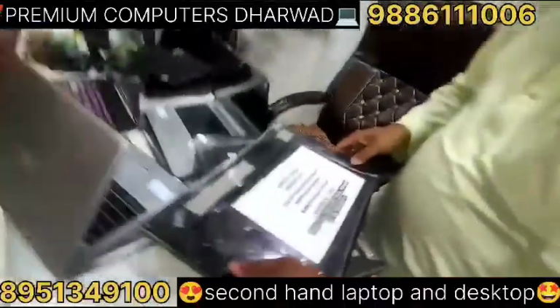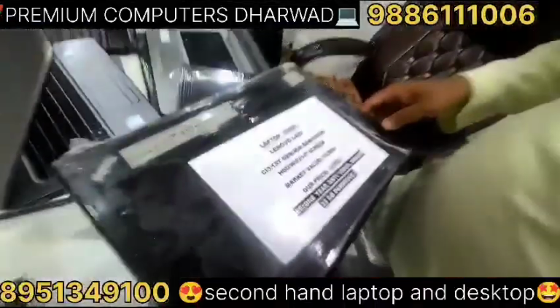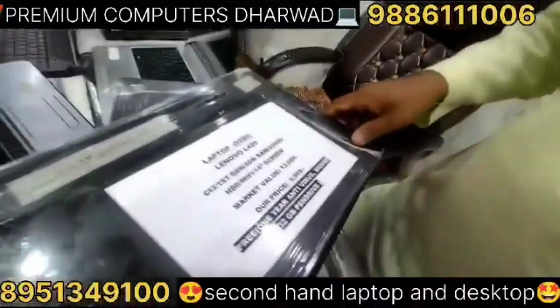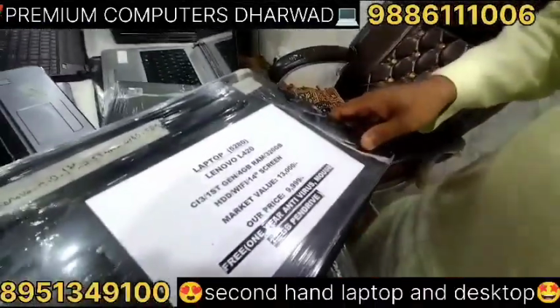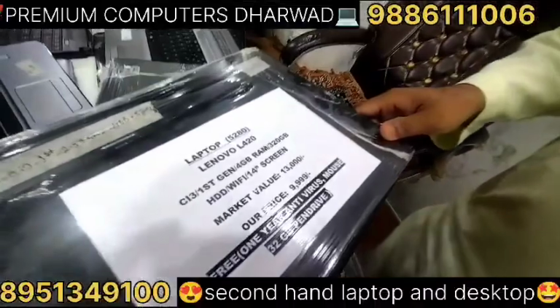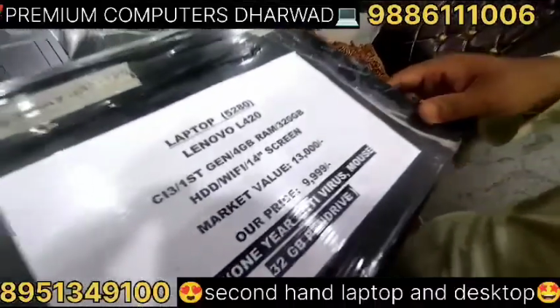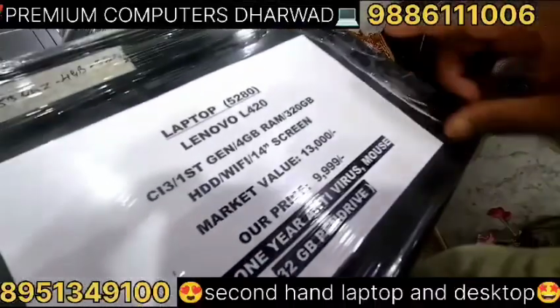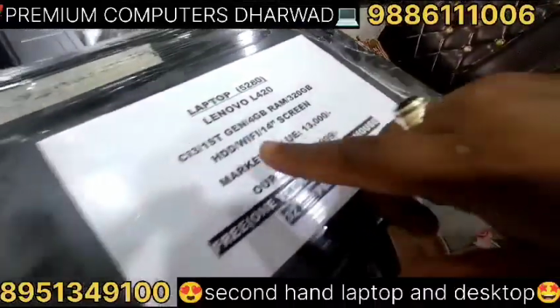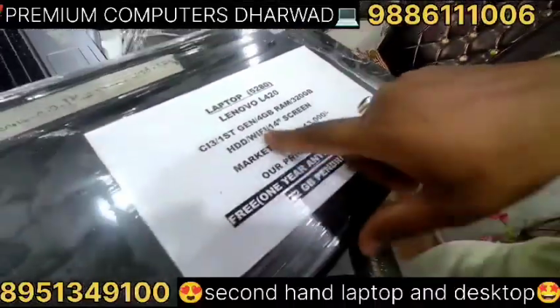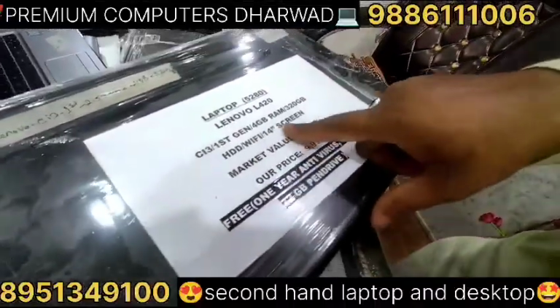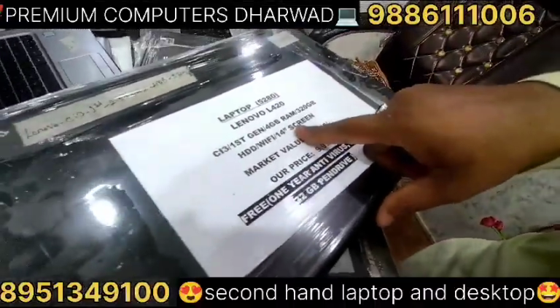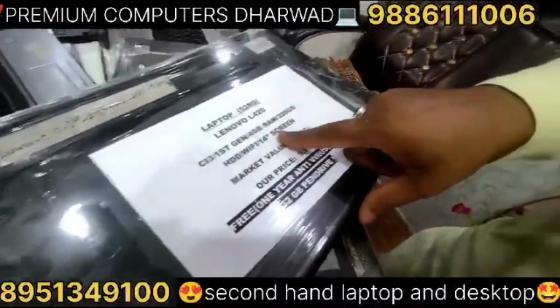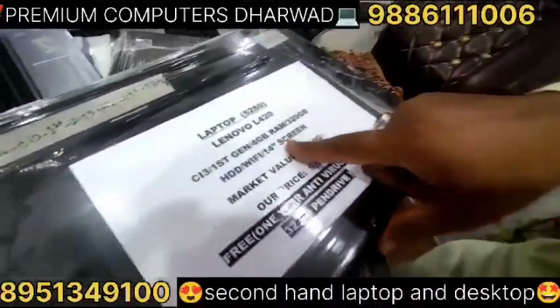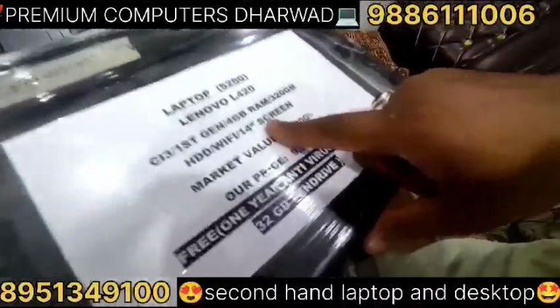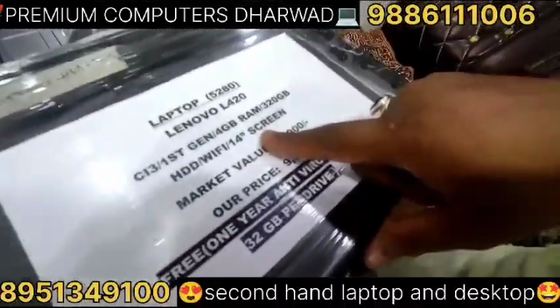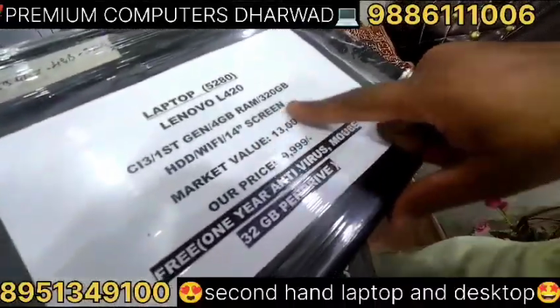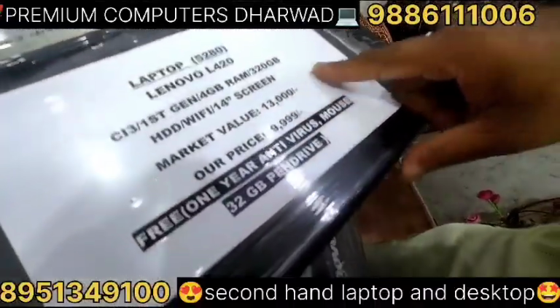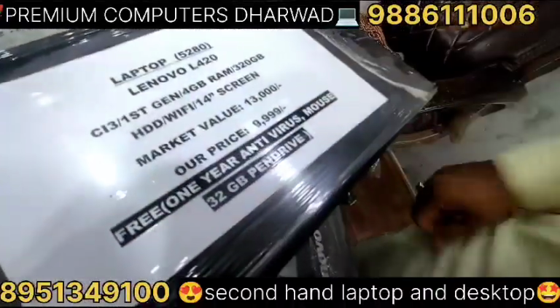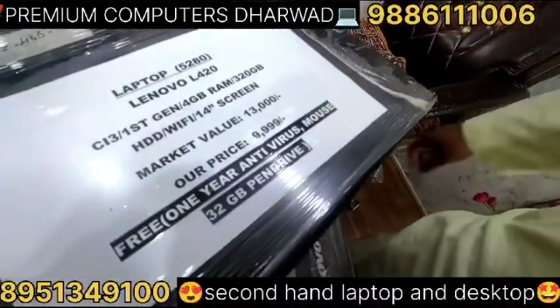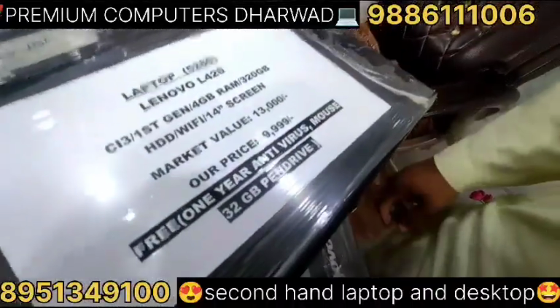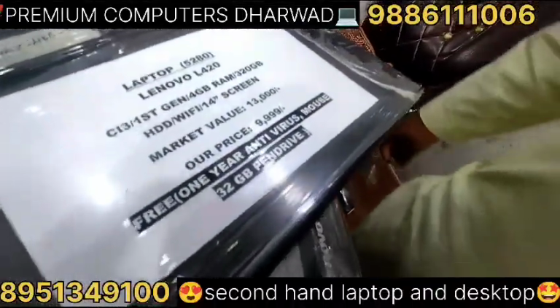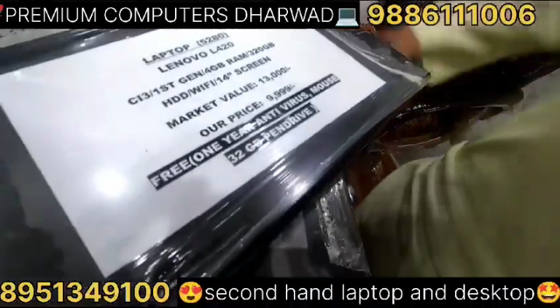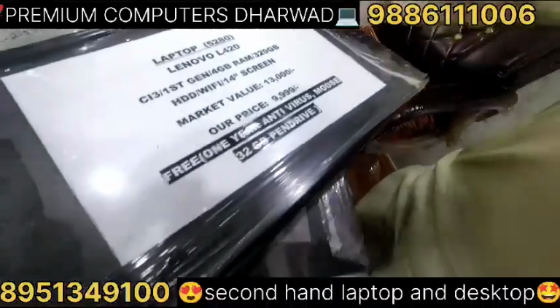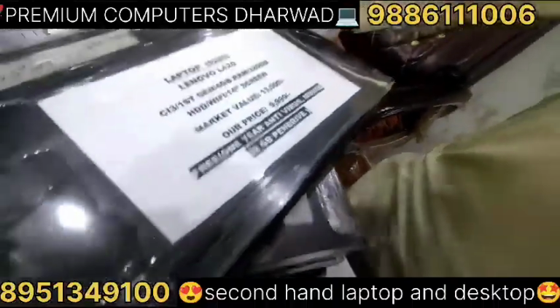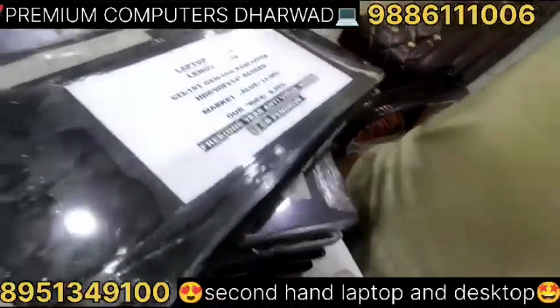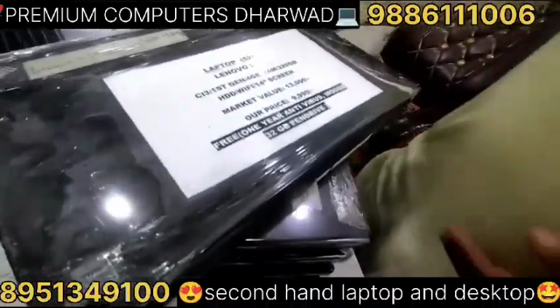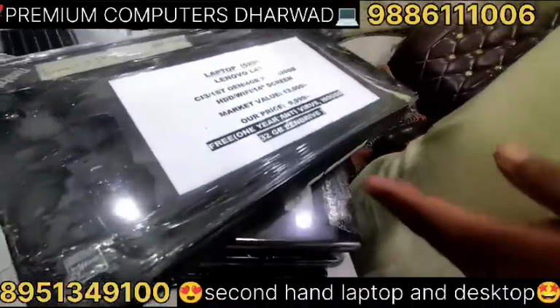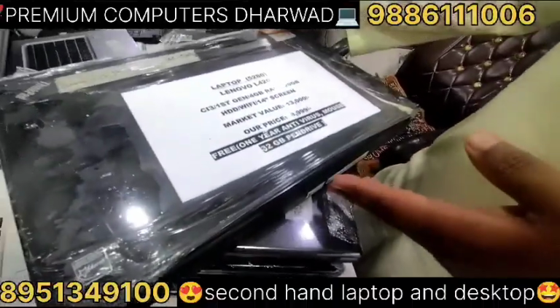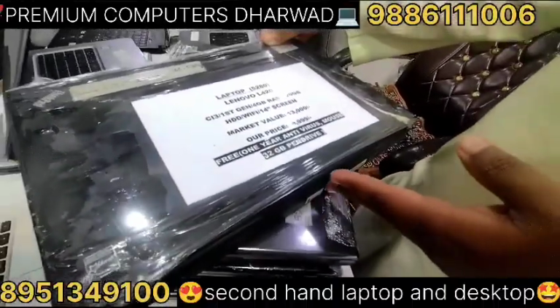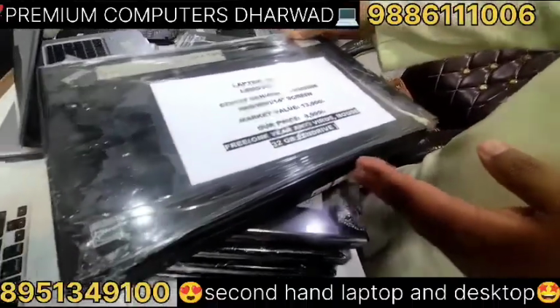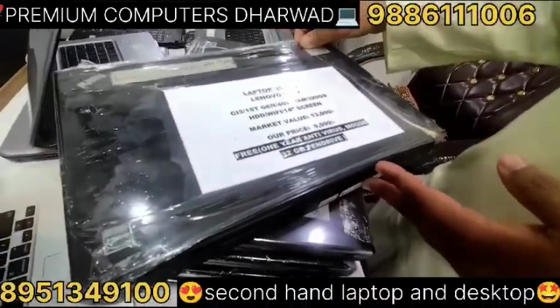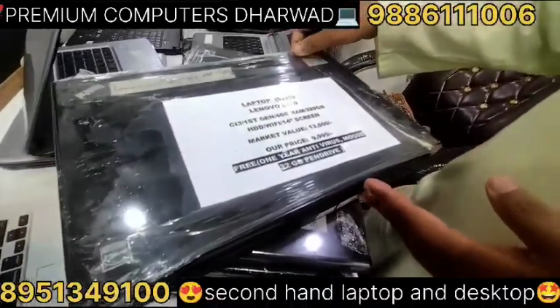This is the 4G processor, 1st generation and 2nd generation. This is the 4GB RAM, 3GB hard disk. We have a 14-inch screen. This is priced at 13,000.